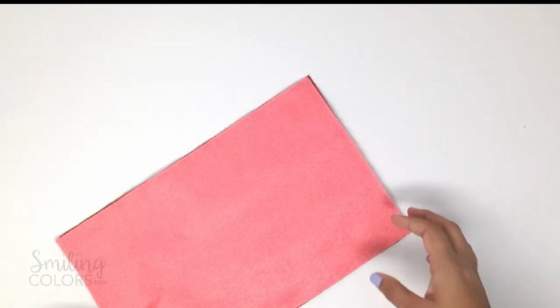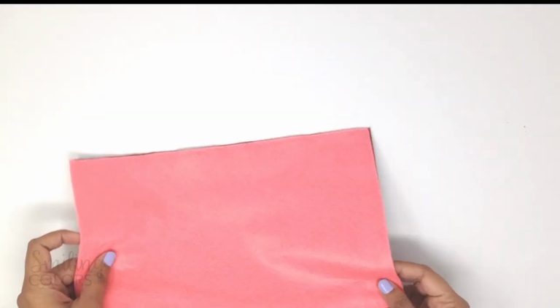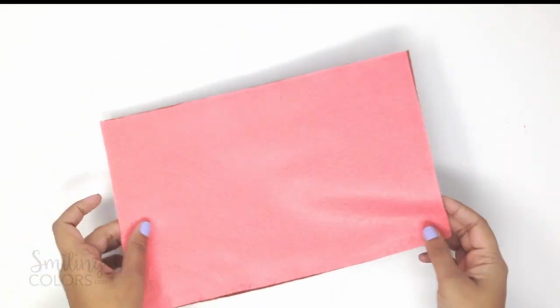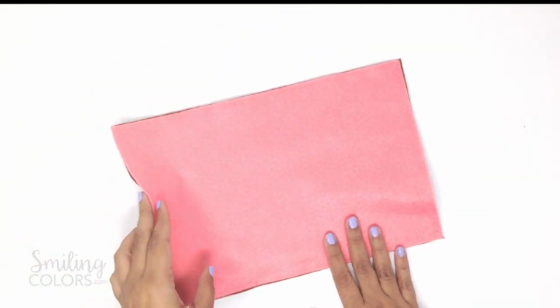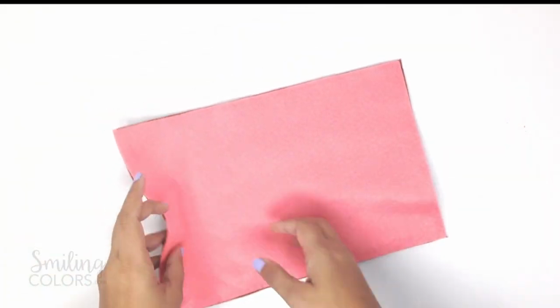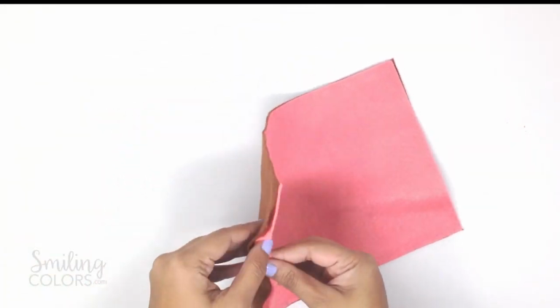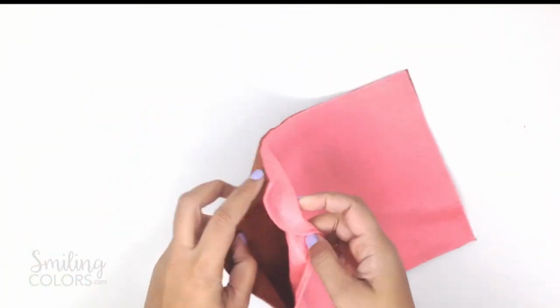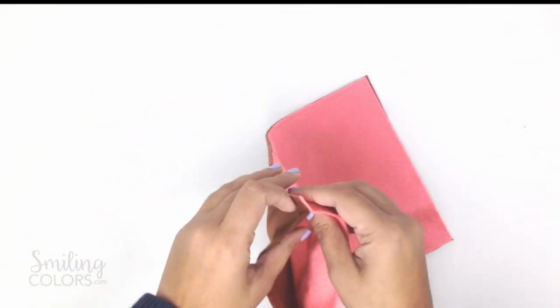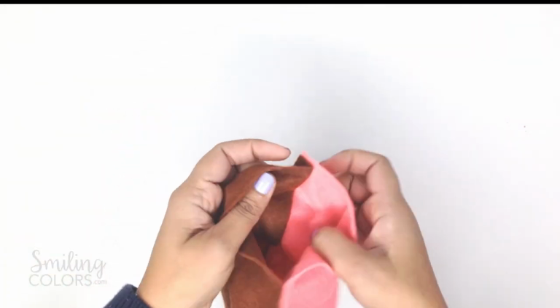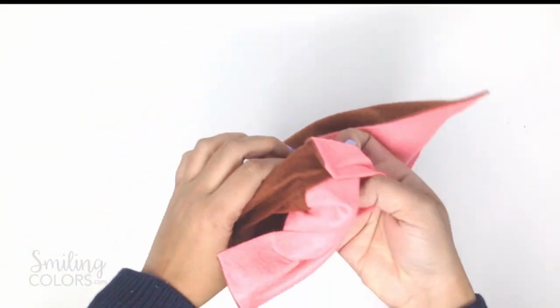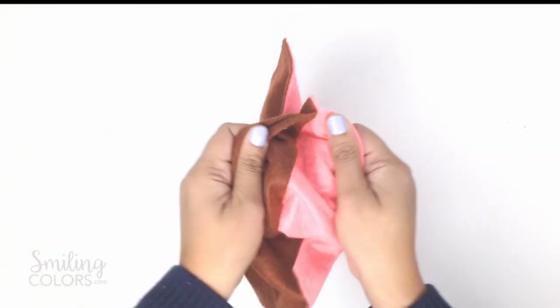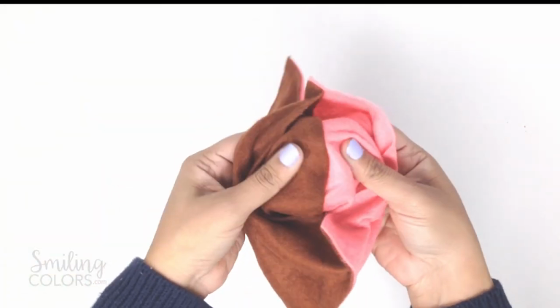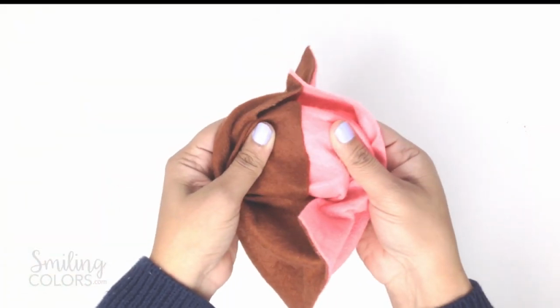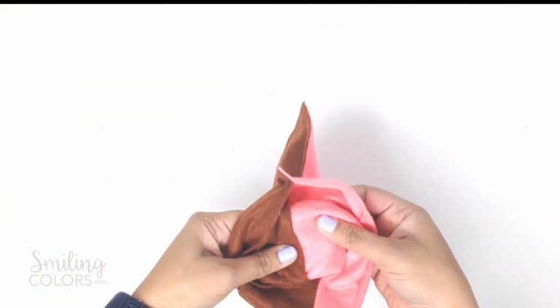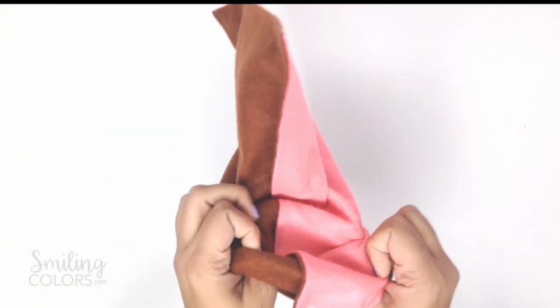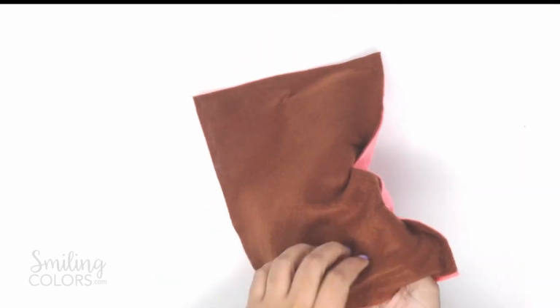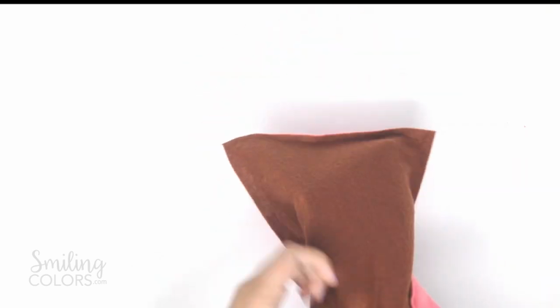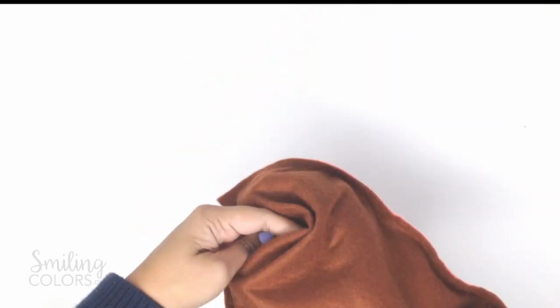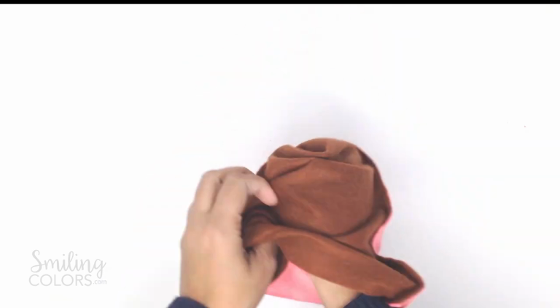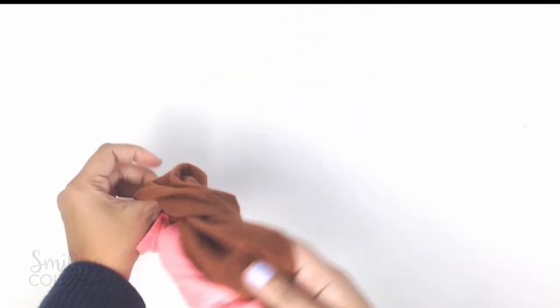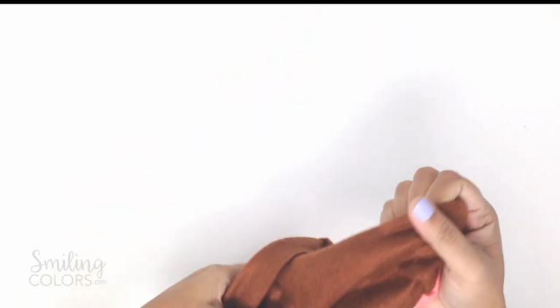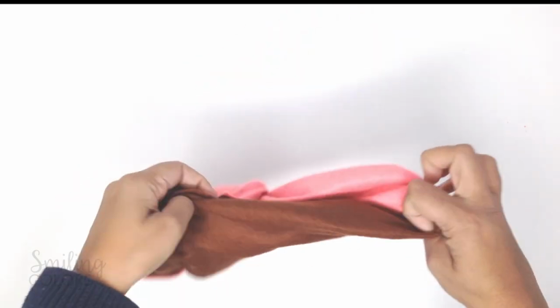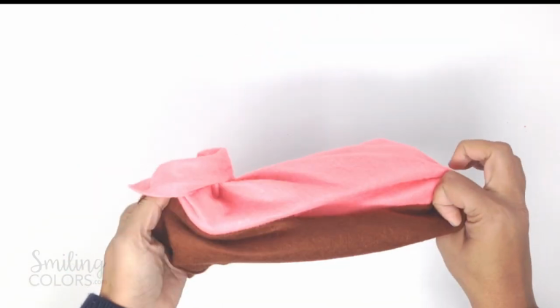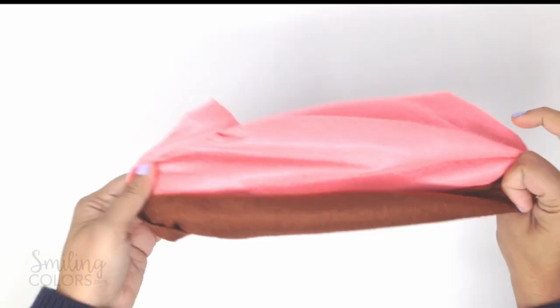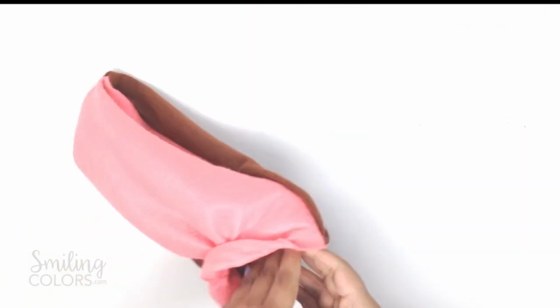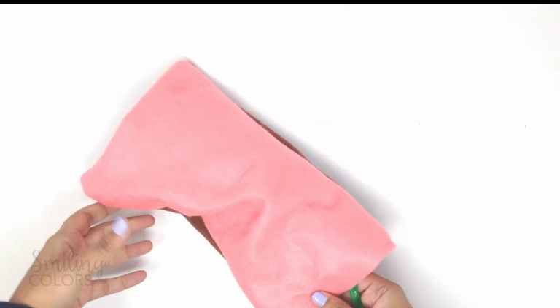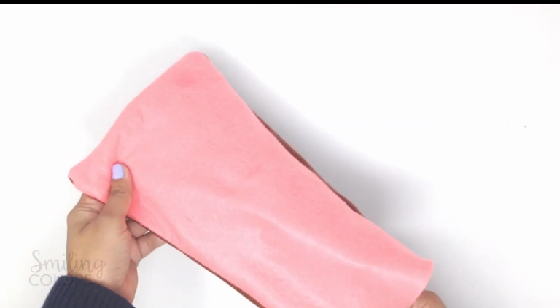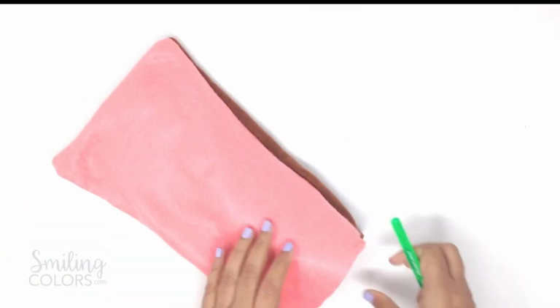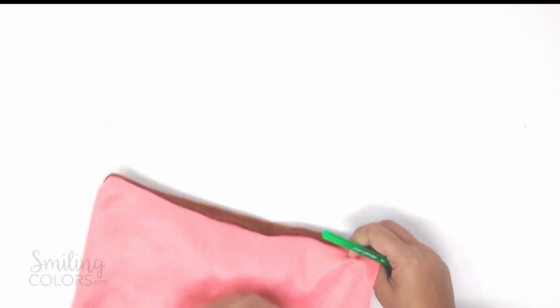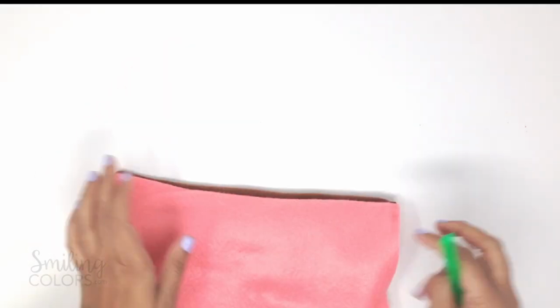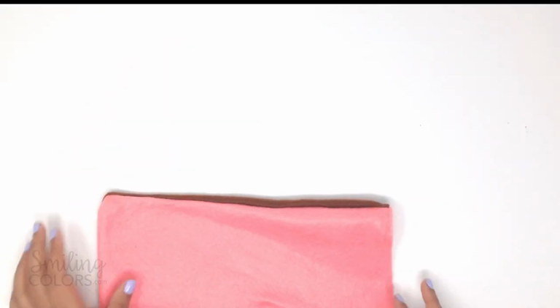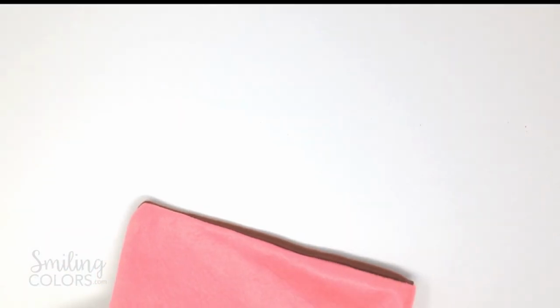Press the two felt sheets together and let this dry overnight. The next day when I checked on the pillow I was super happy — the glue had dried and the seams formed were really, really strong. So I turned the pillow inside out, used something pointy to push out the corners, and we are ready to paint.